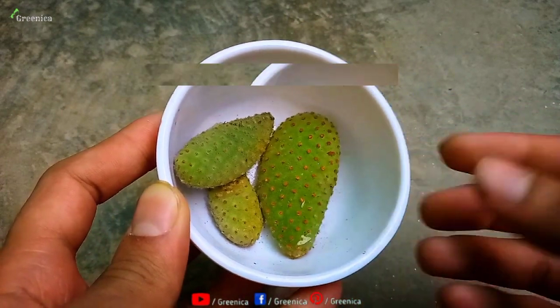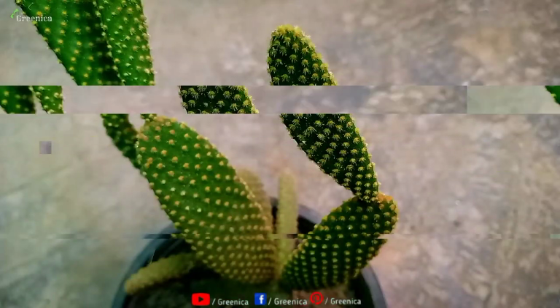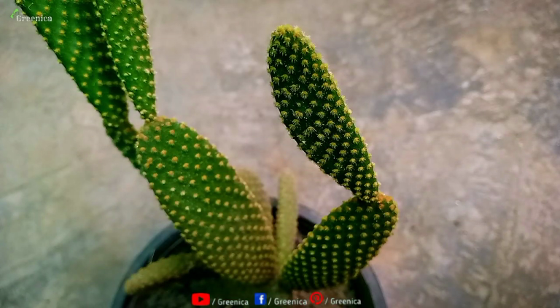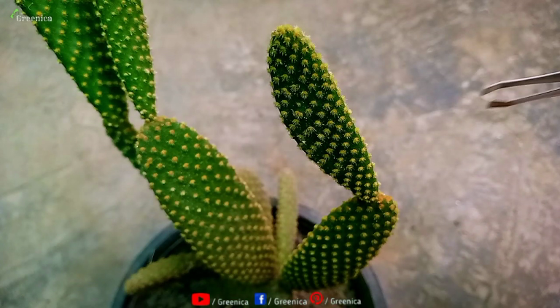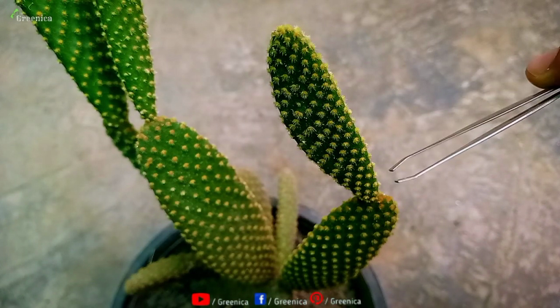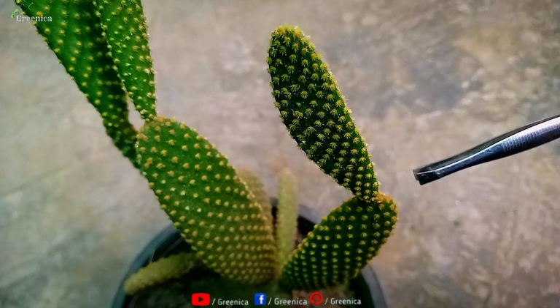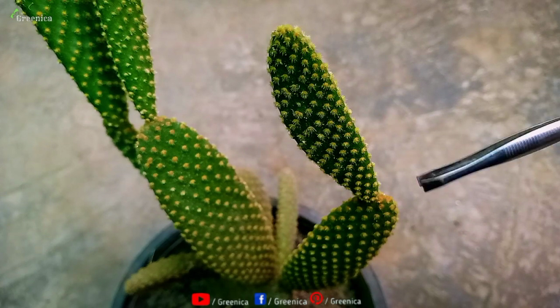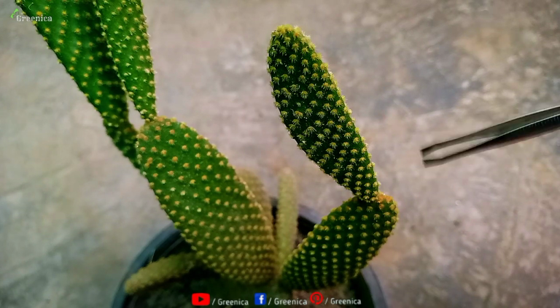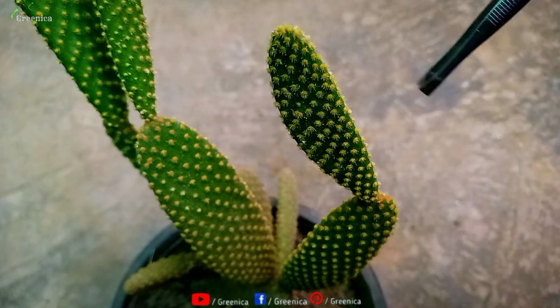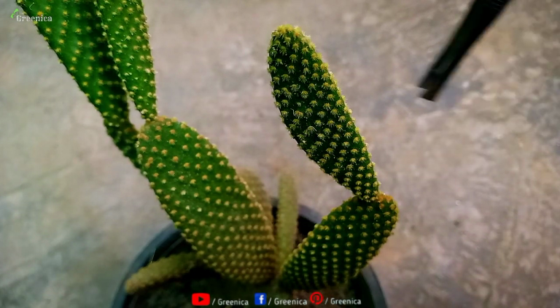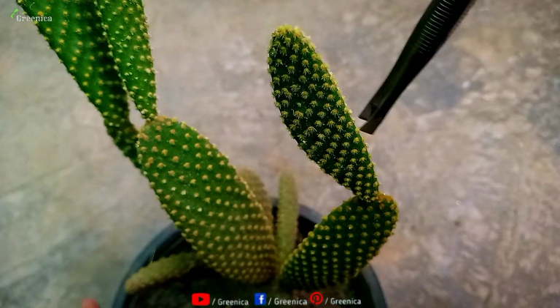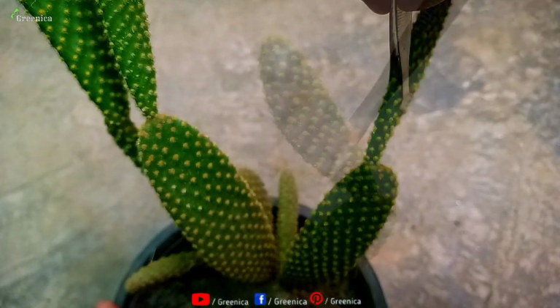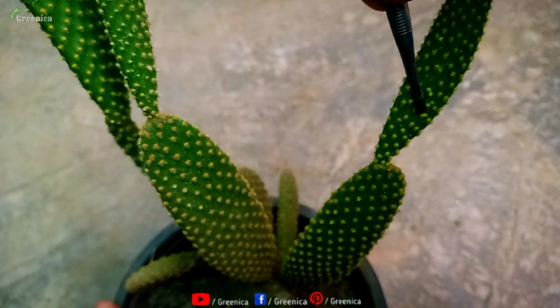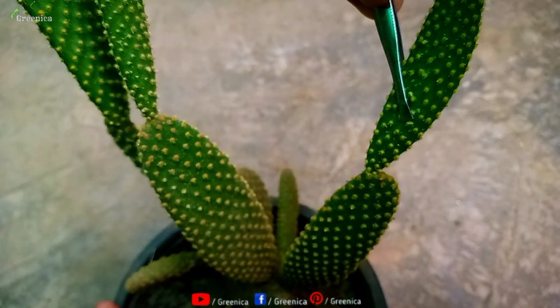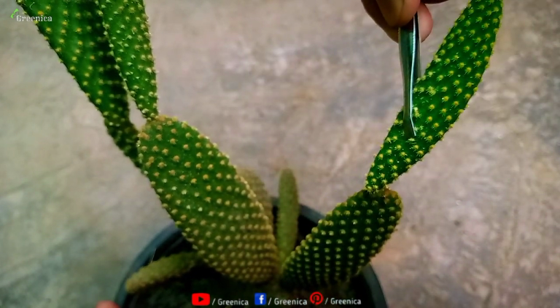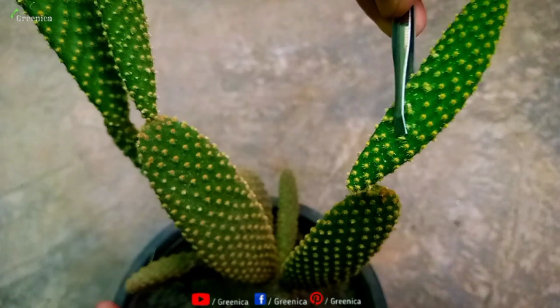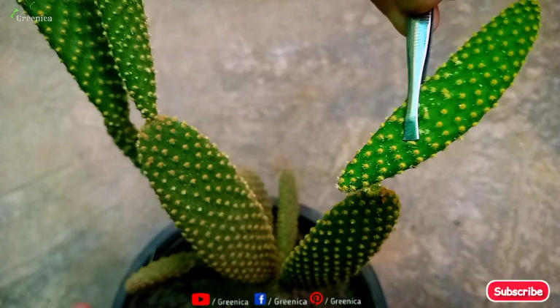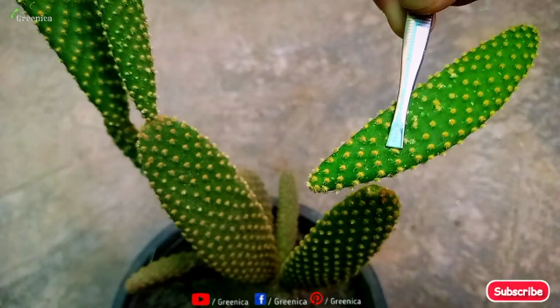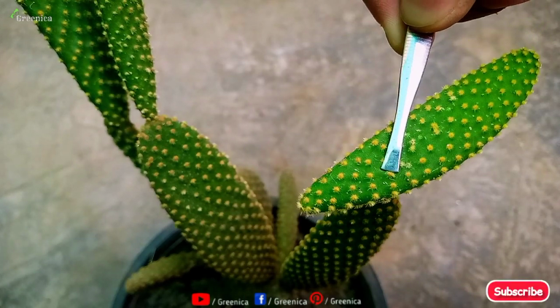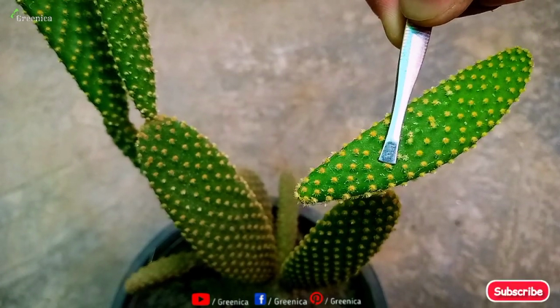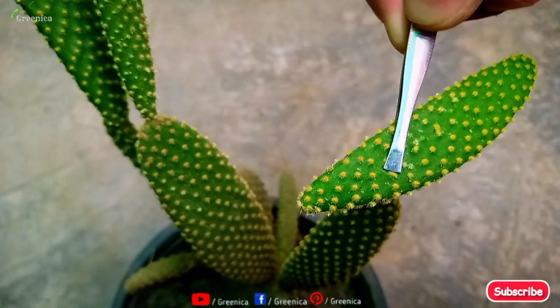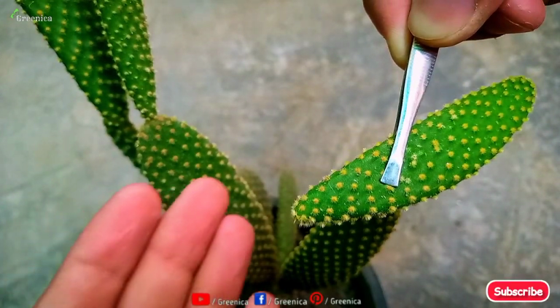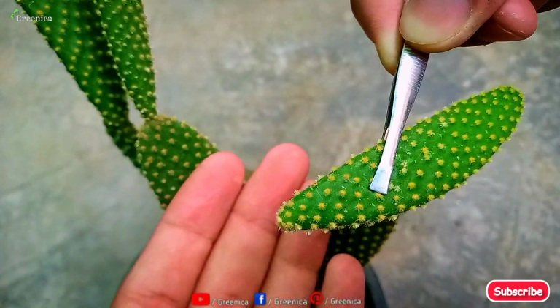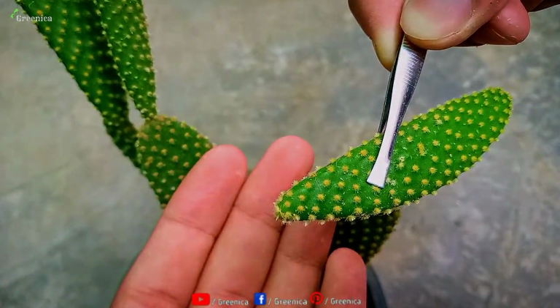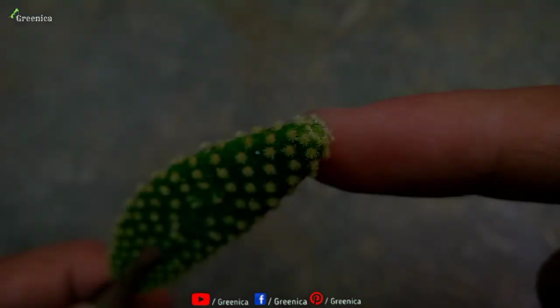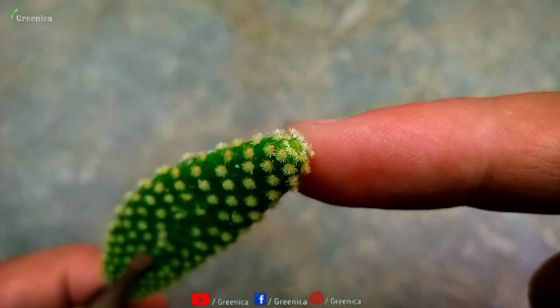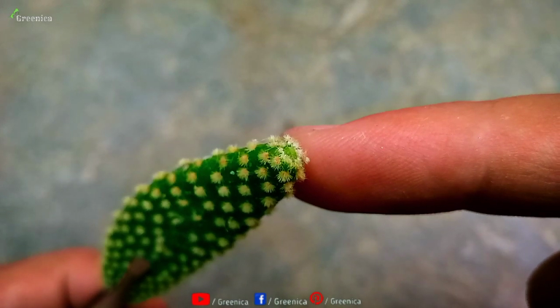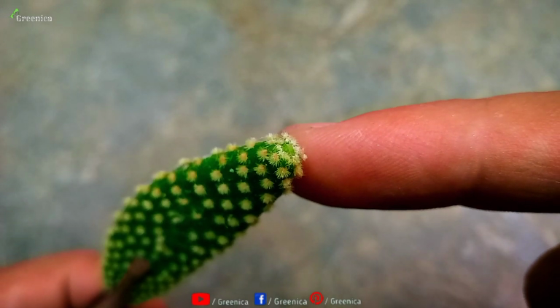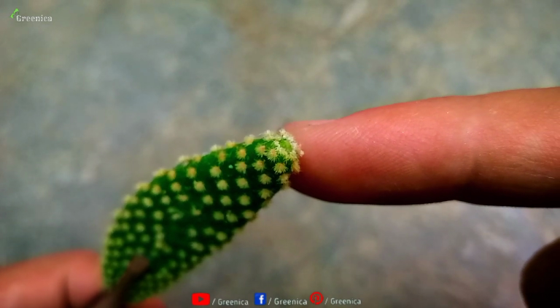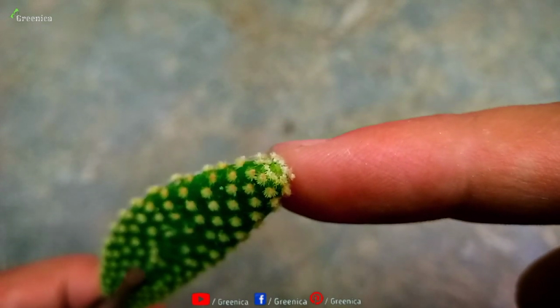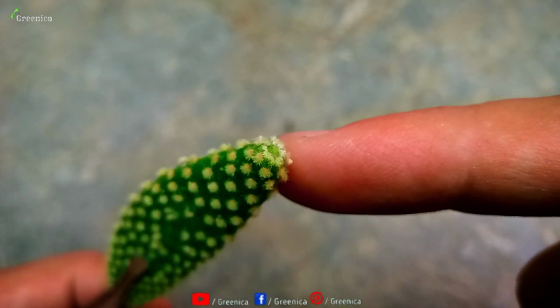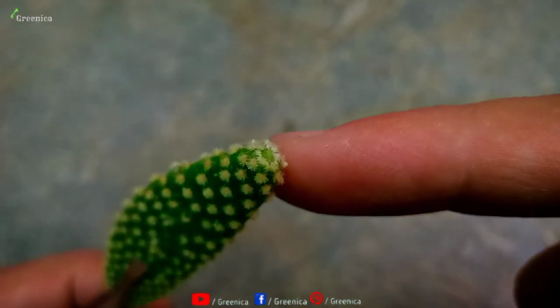For taking the leaves from the plant, try to use gloves because they have small spikes on them. Twist them gently and you will get growable leaves. You can also dry them in shade for a few days so the base part can heal, which prevents any chance of rotting of the leaf.